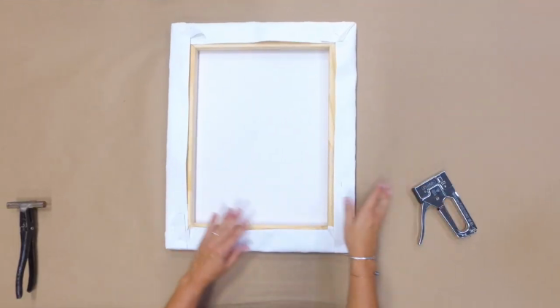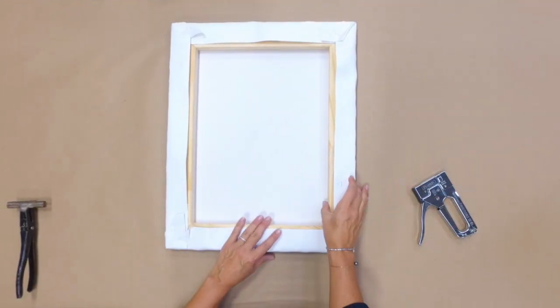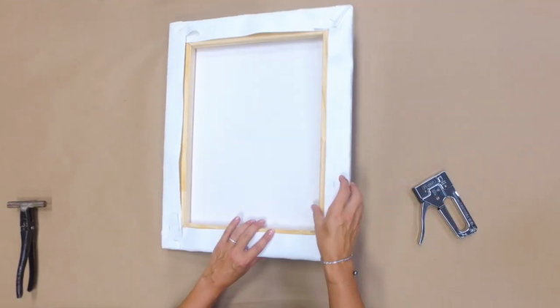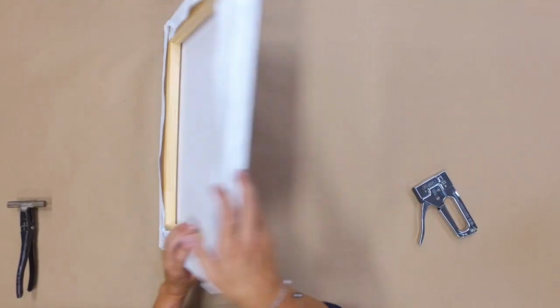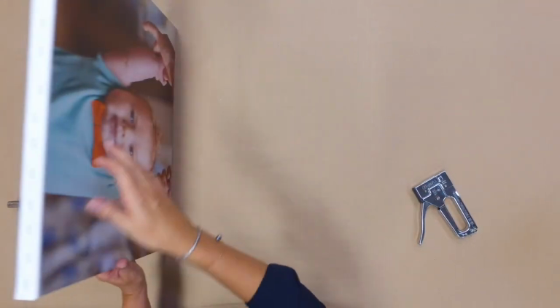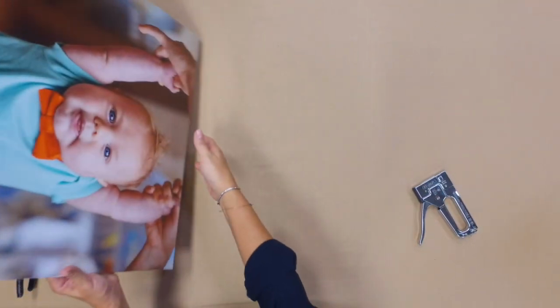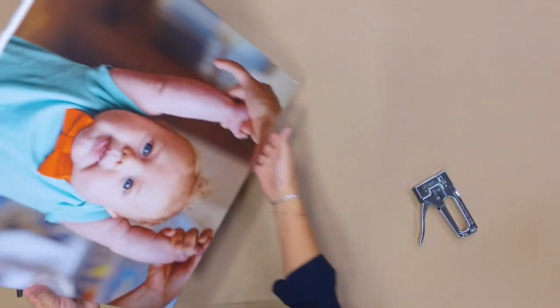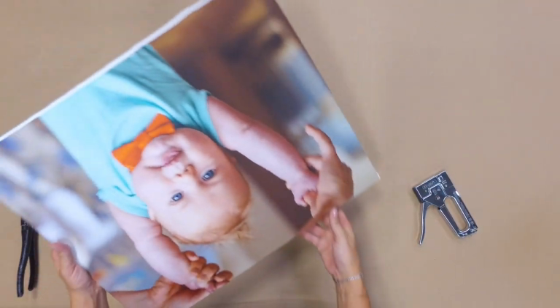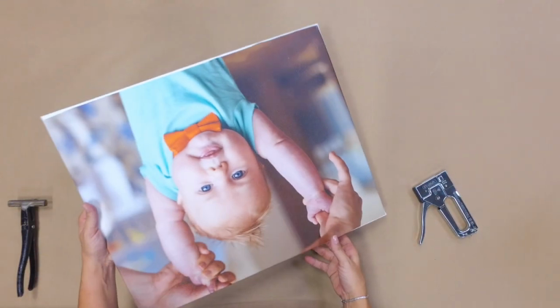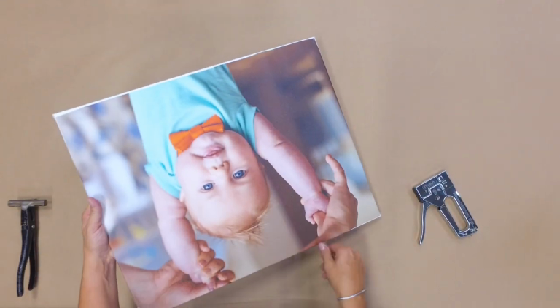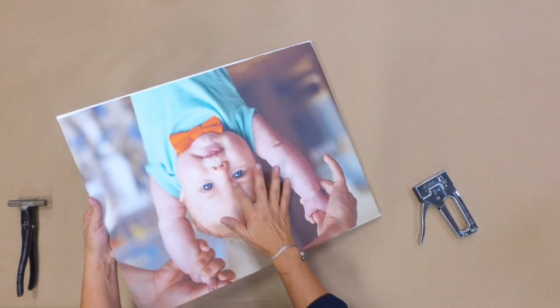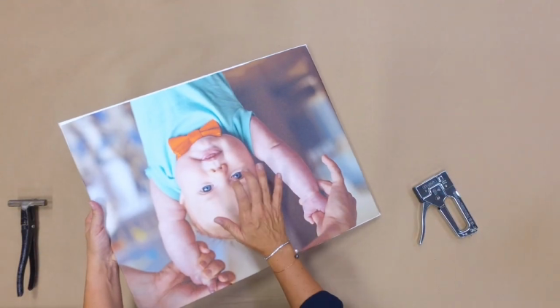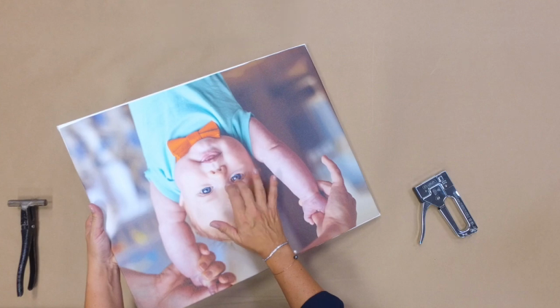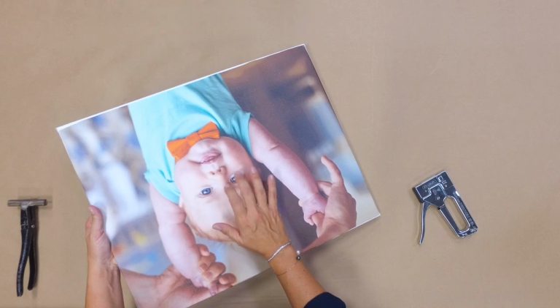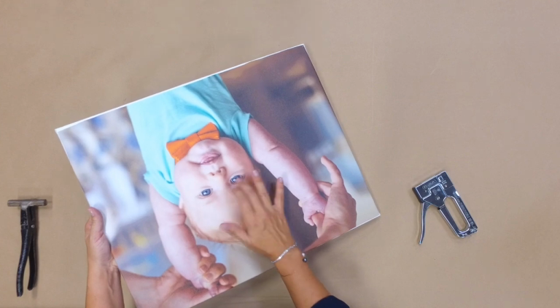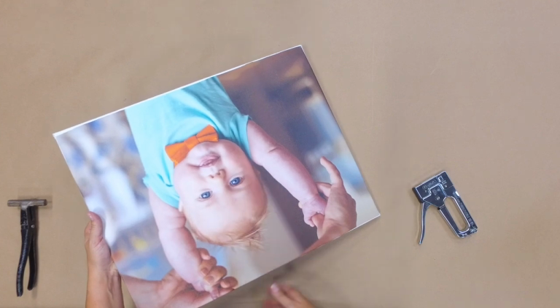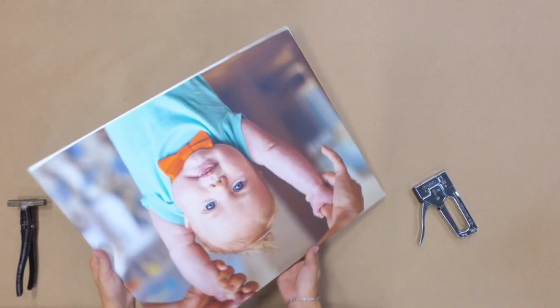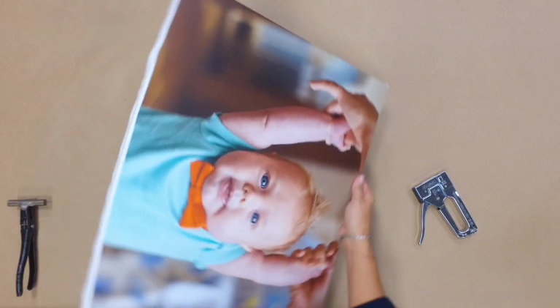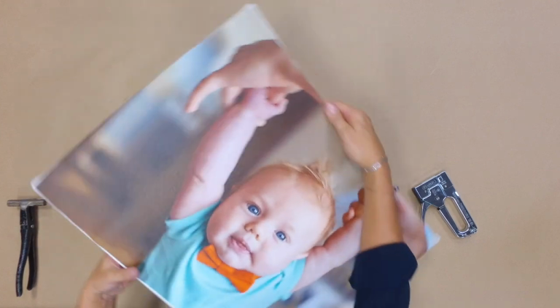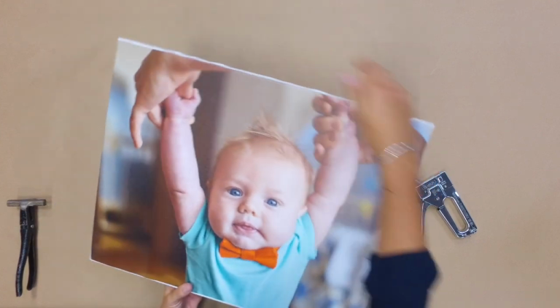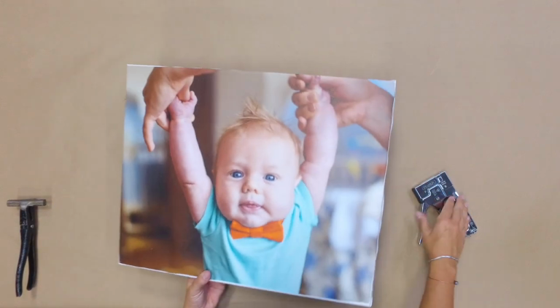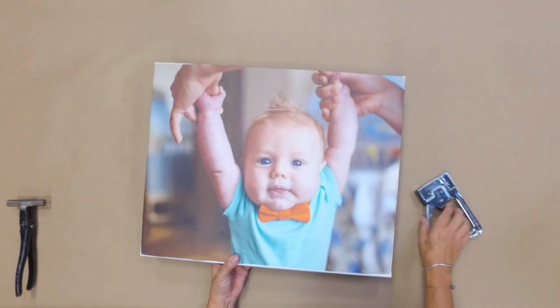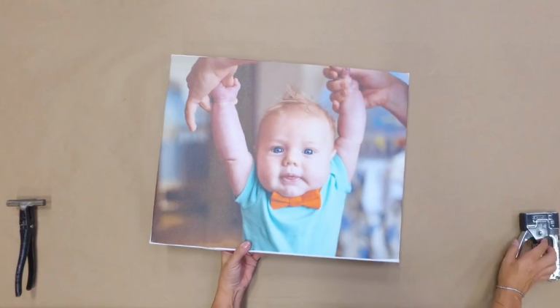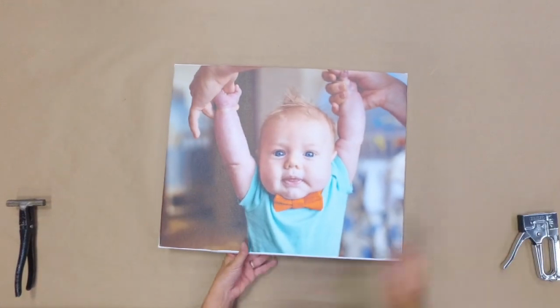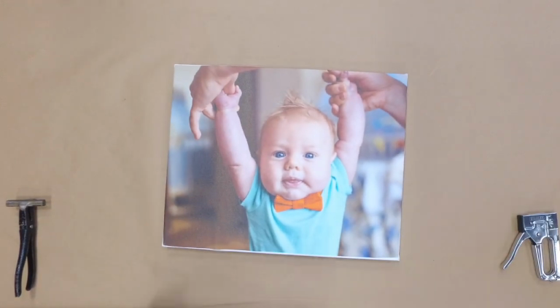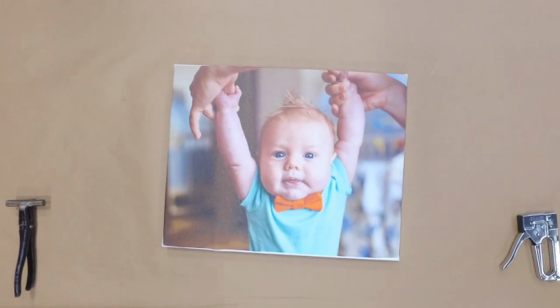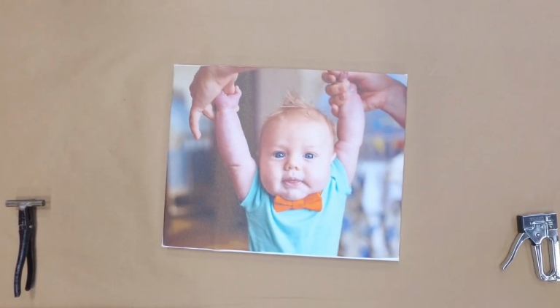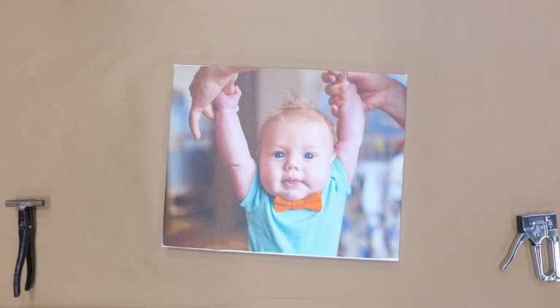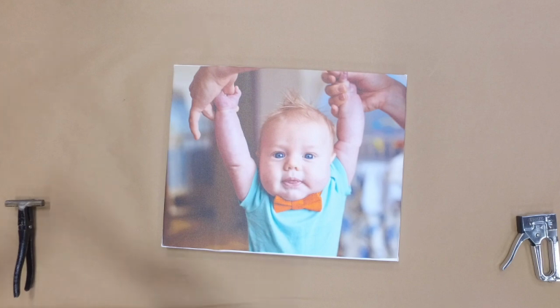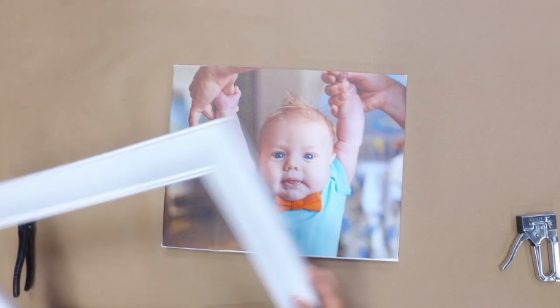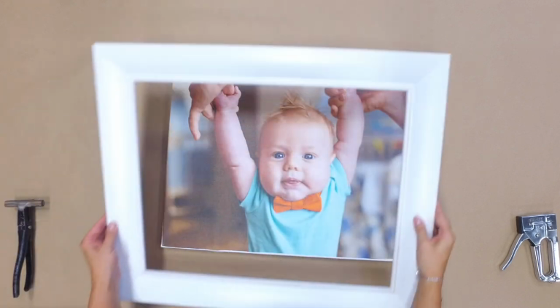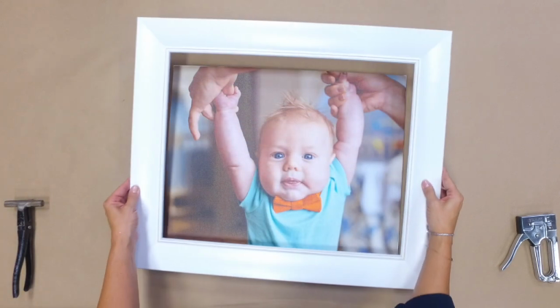Never cut or trim the customer's canvas. Now your canvas is ready to be framed.